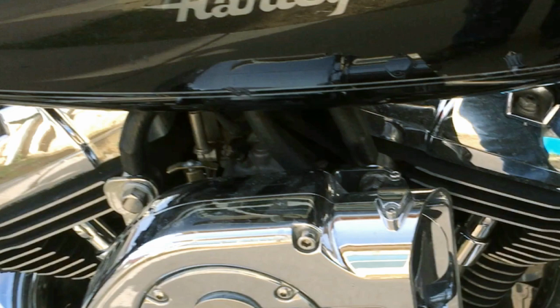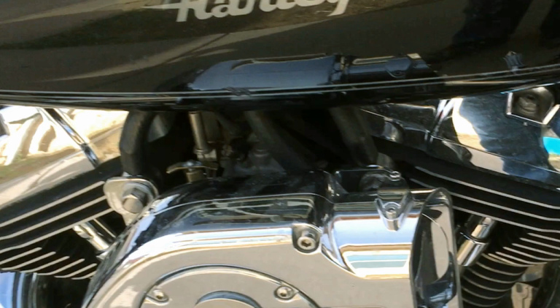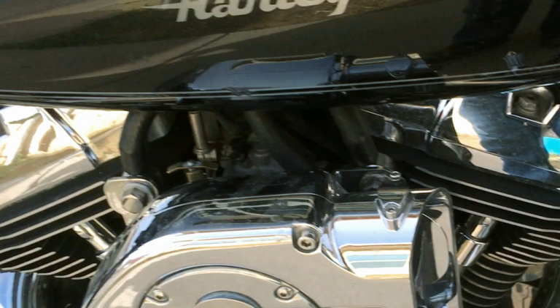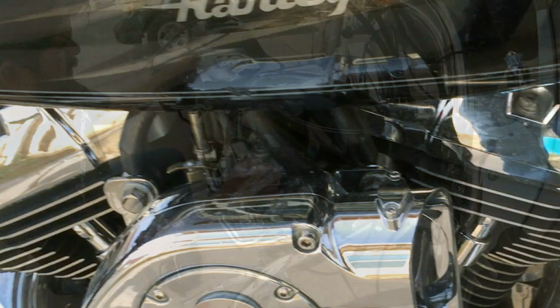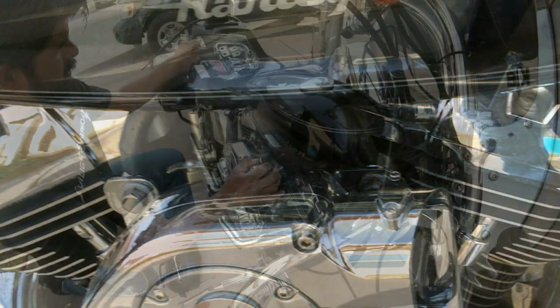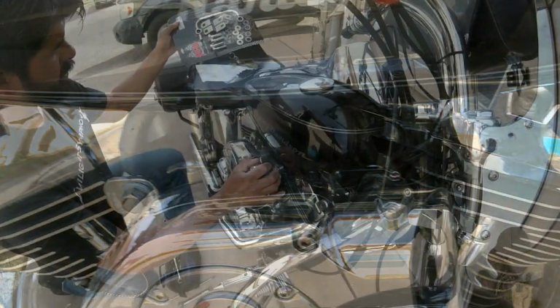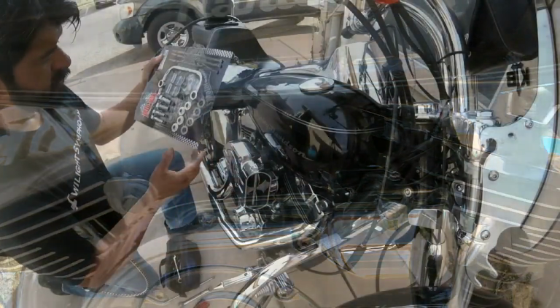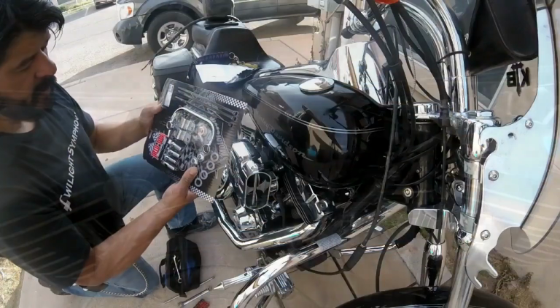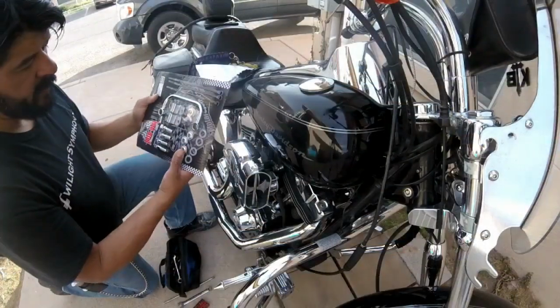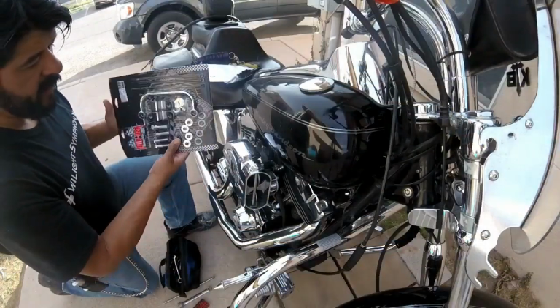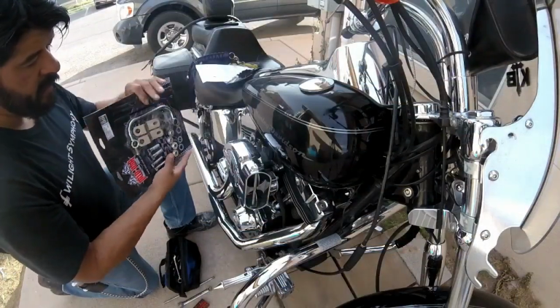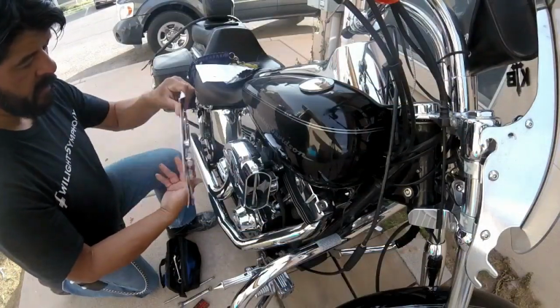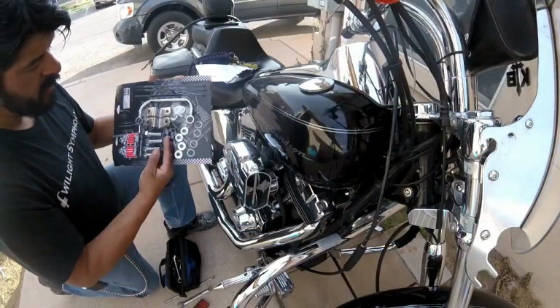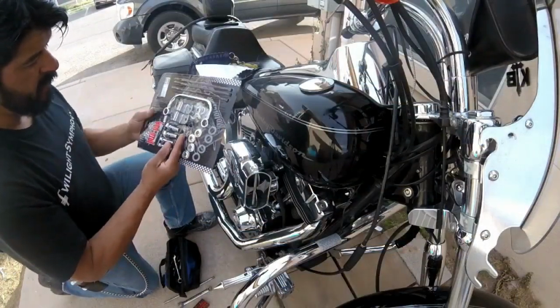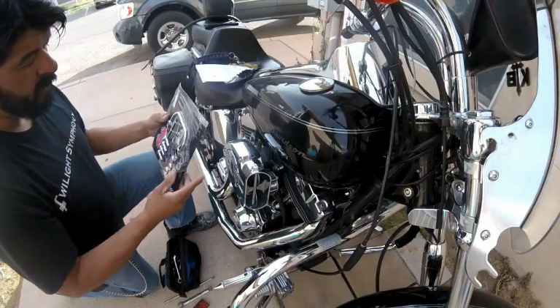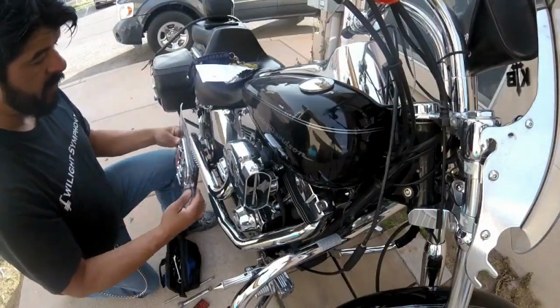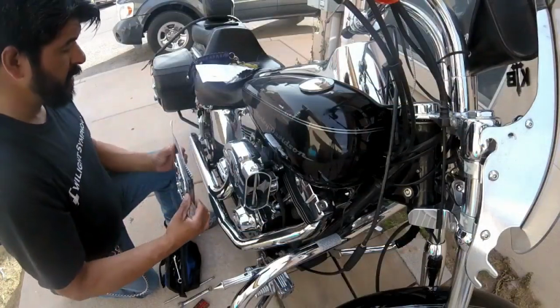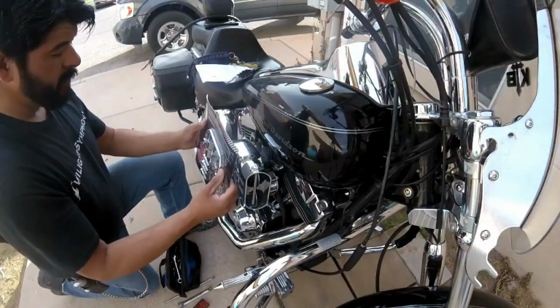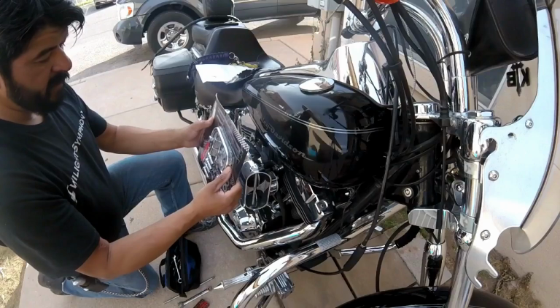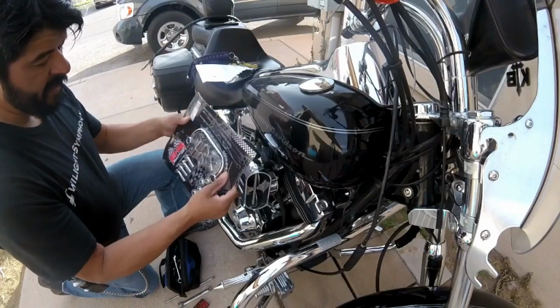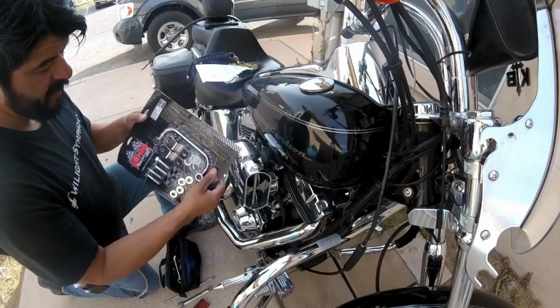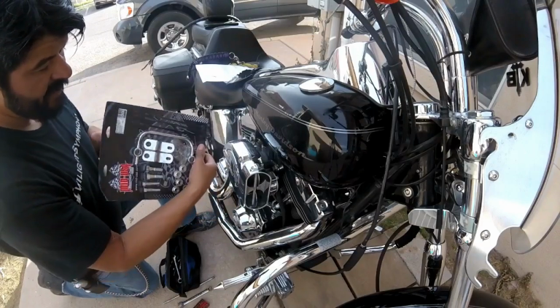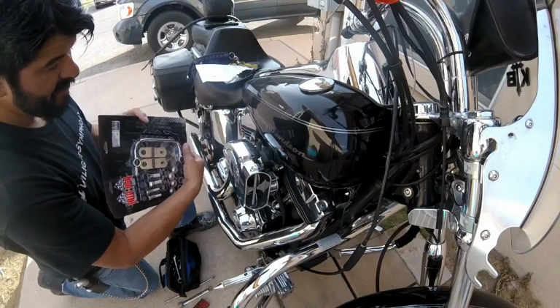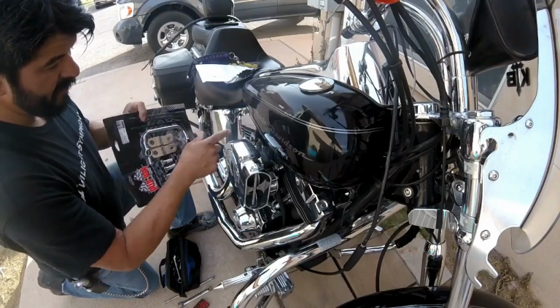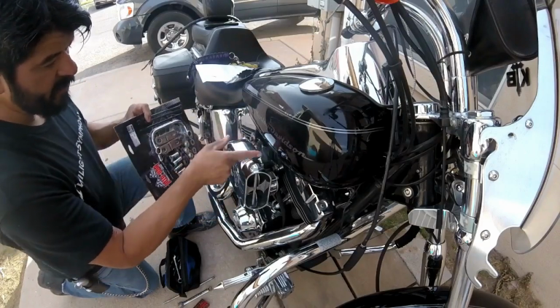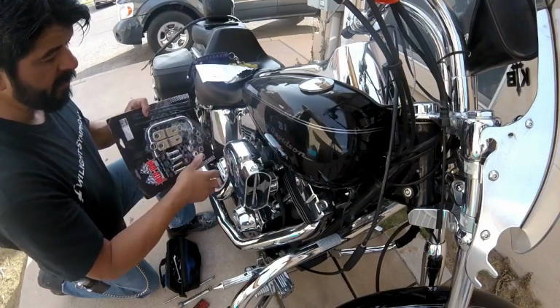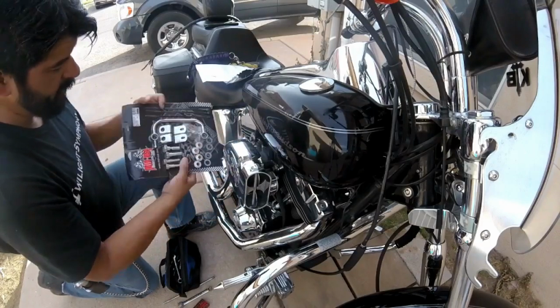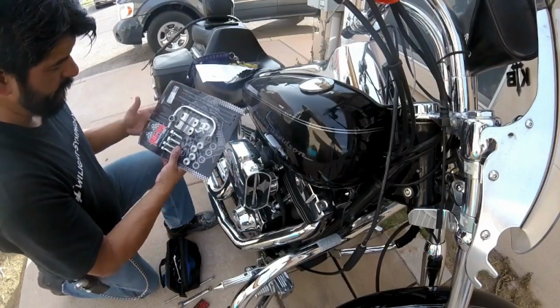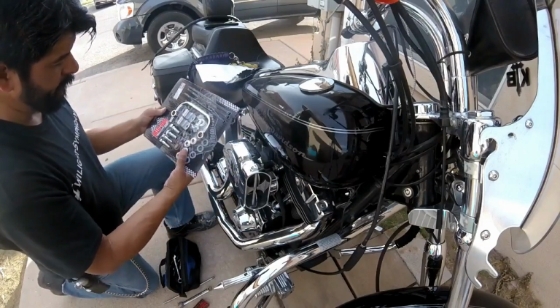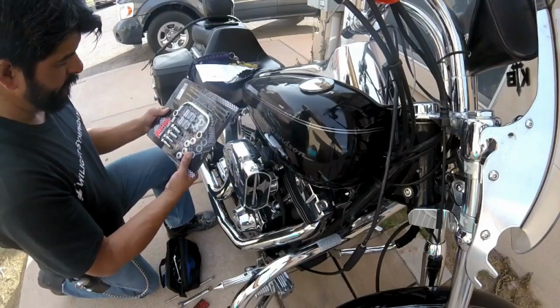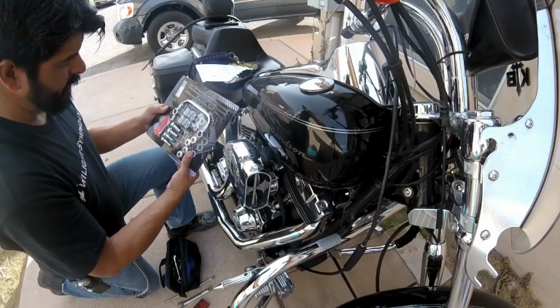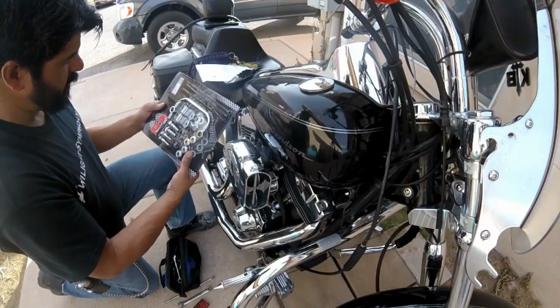So this crossover kit is designed to give you a better looking bike — an option for that. So we're going to install this sucker on it.